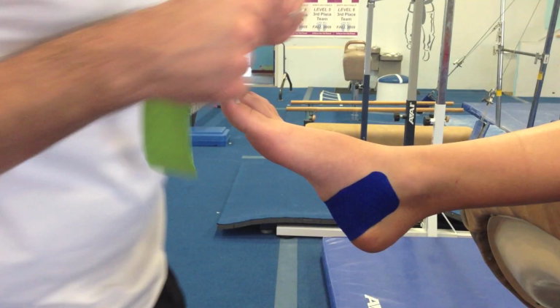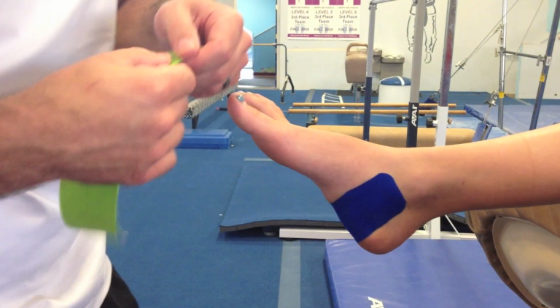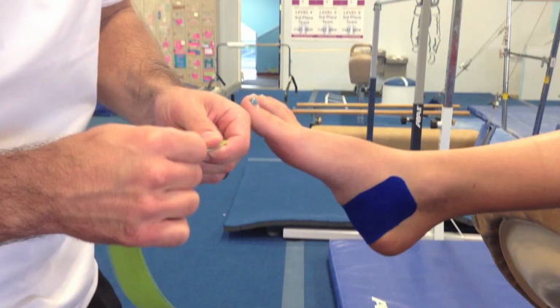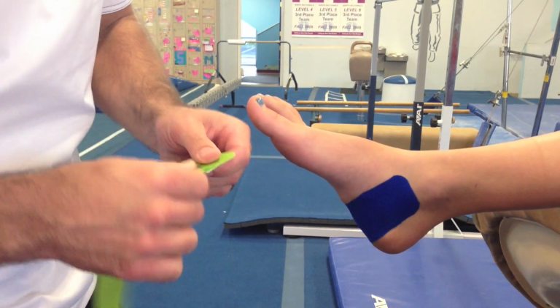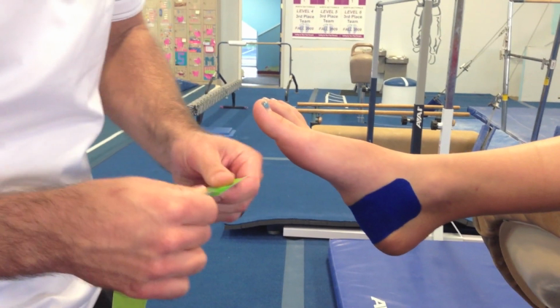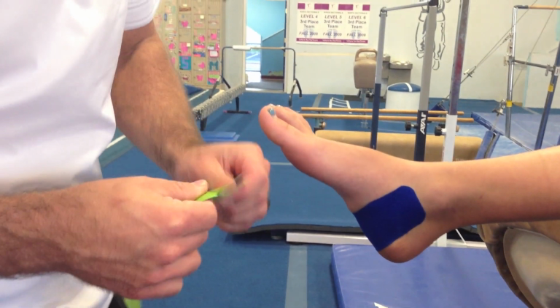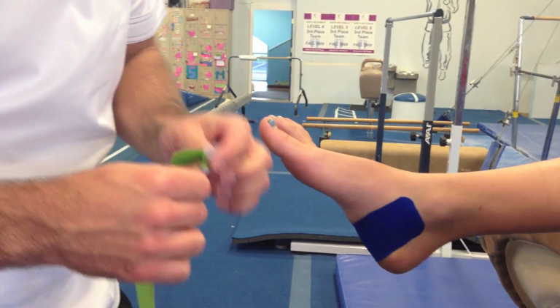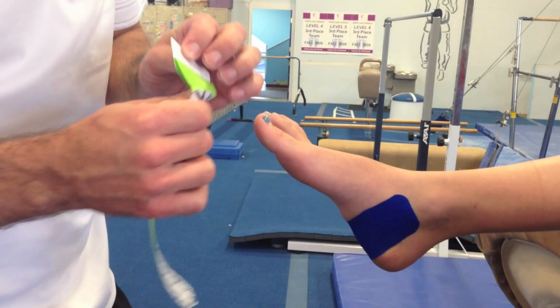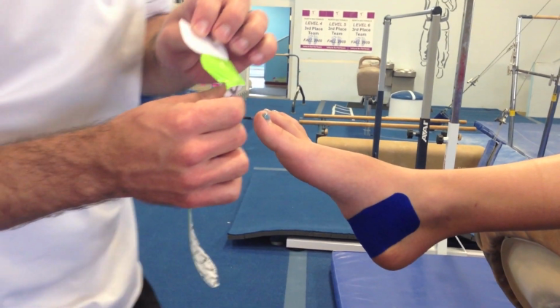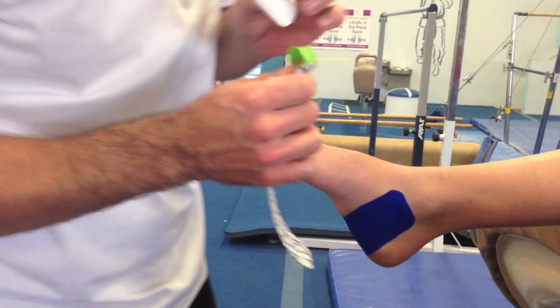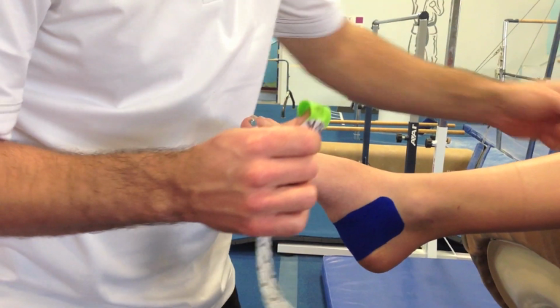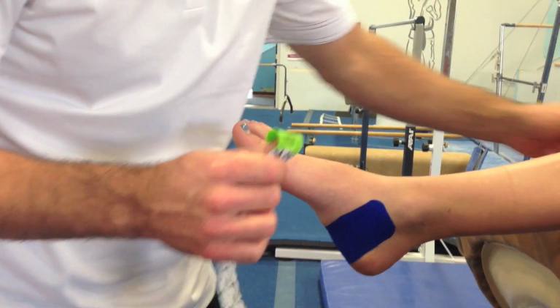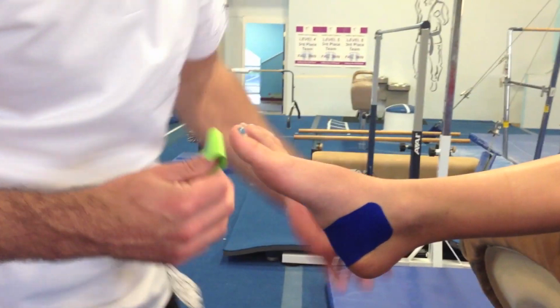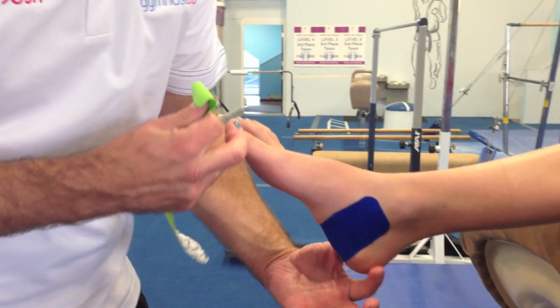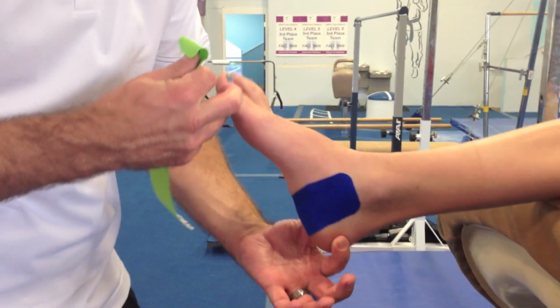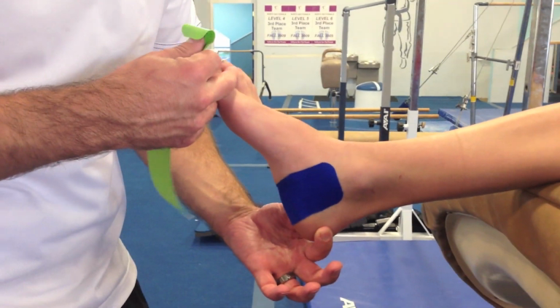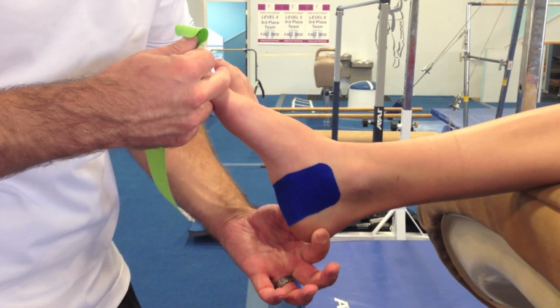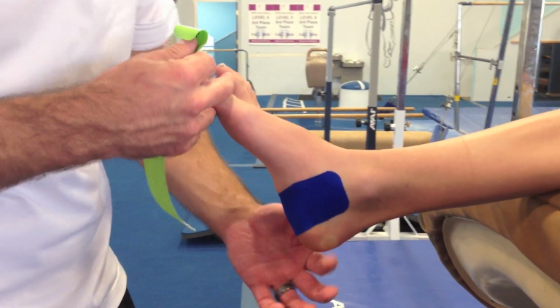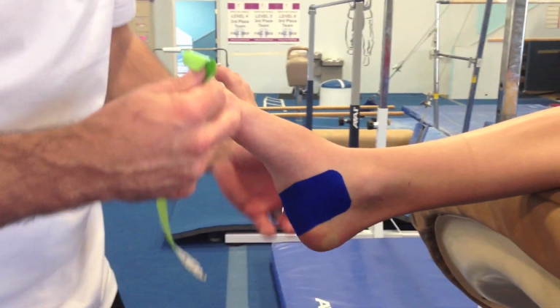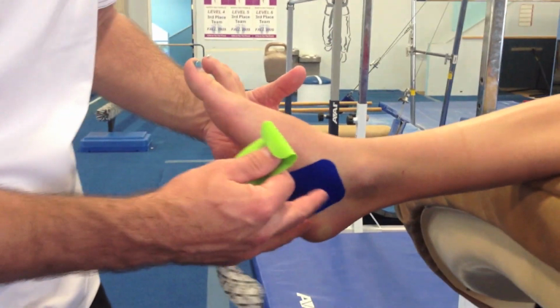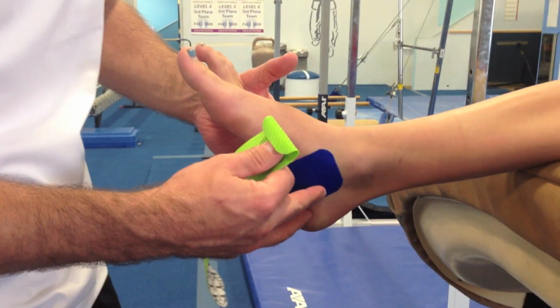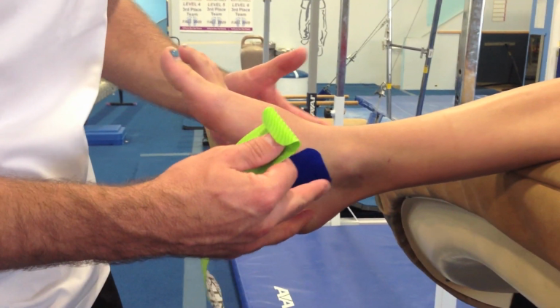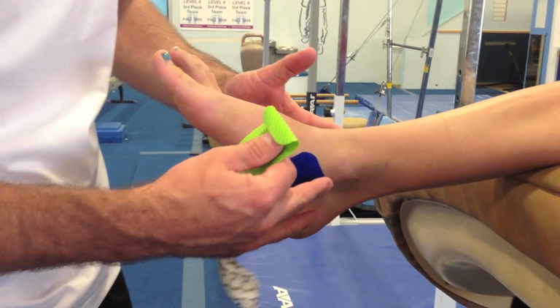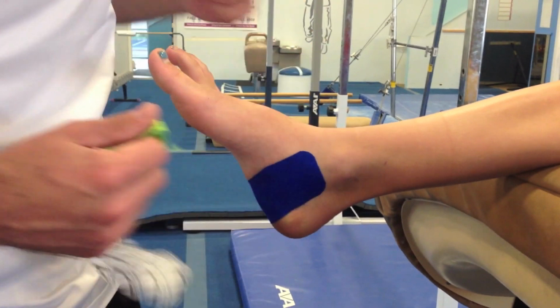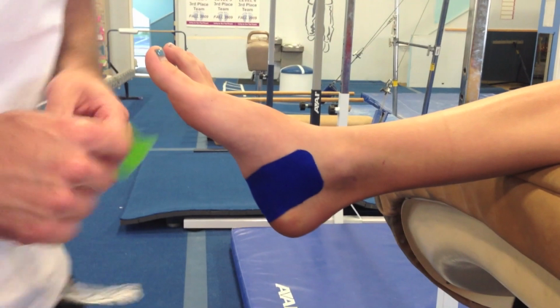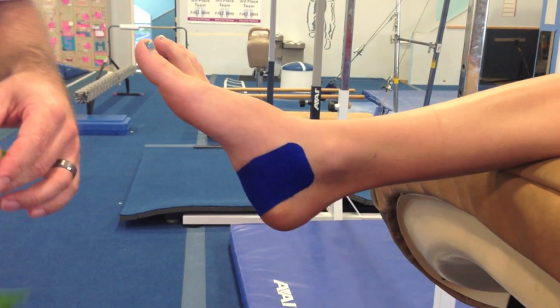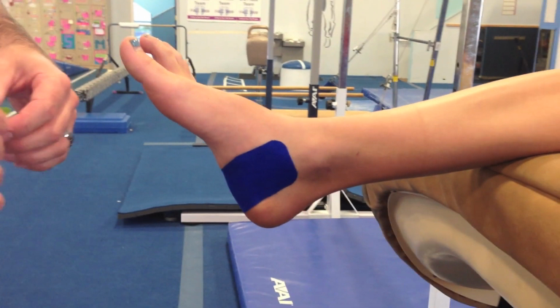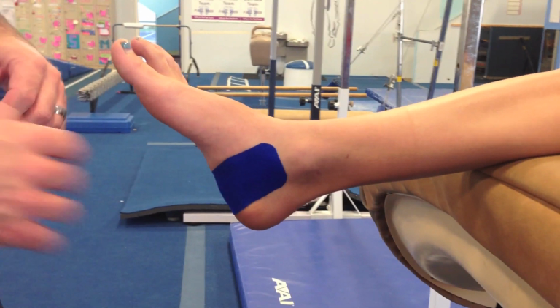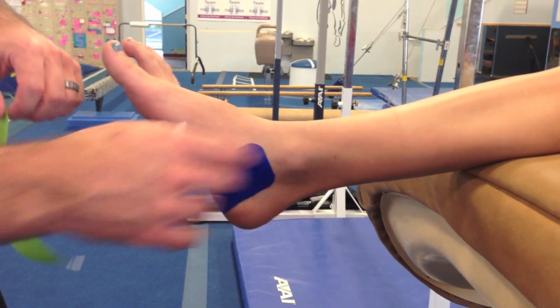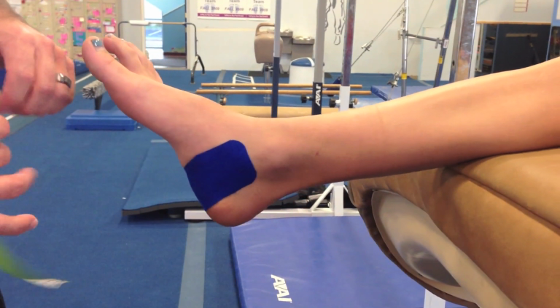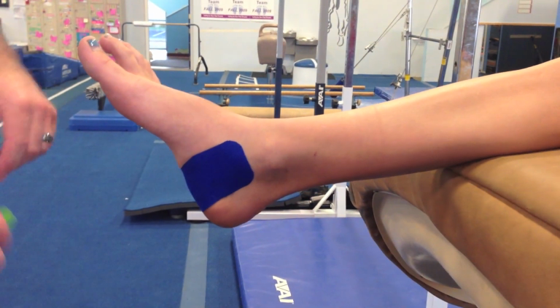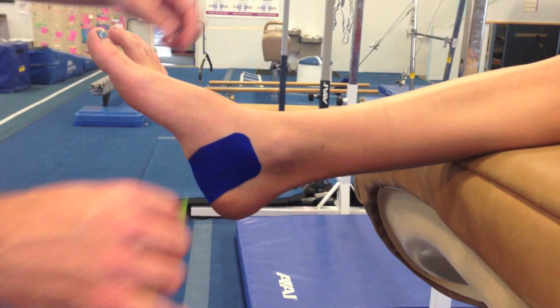Then we're going to do two heel locks. Remember, the heel locks aren't necessarily to lock the heel in place, but rather to give lots of good information back to the spinal cord and brain about where the ankle is in space.